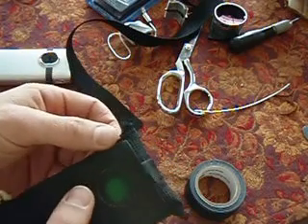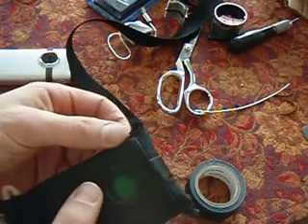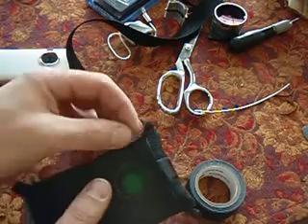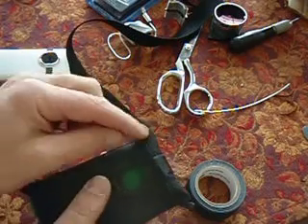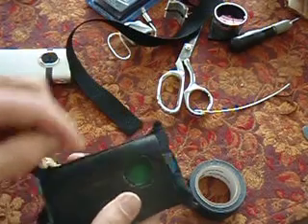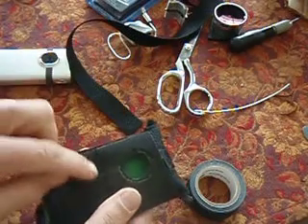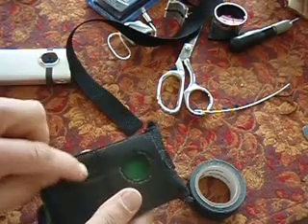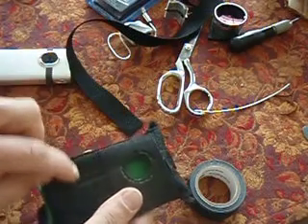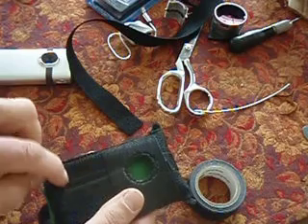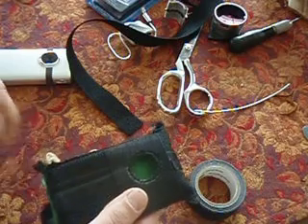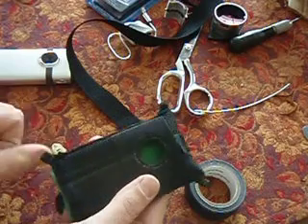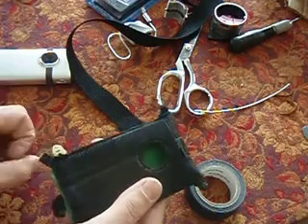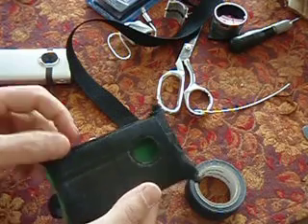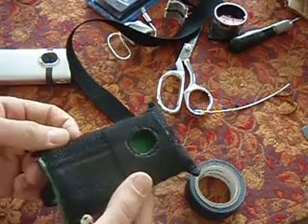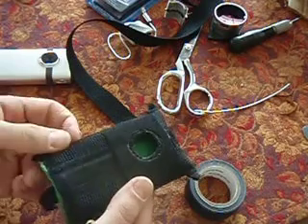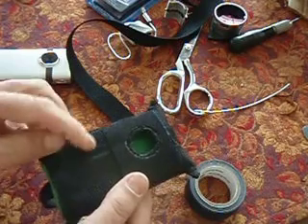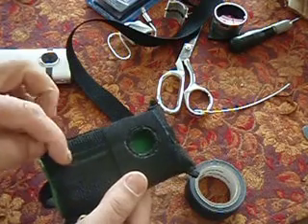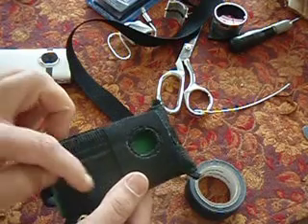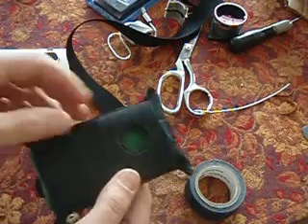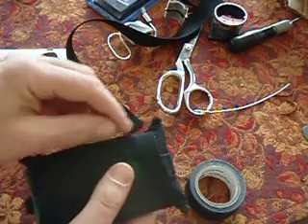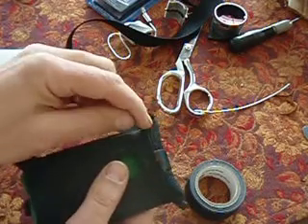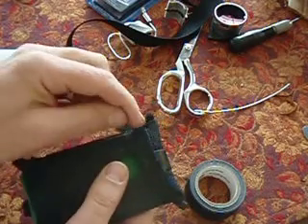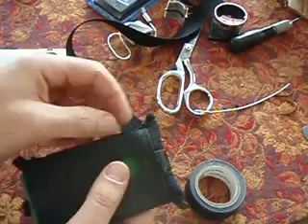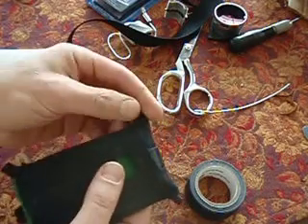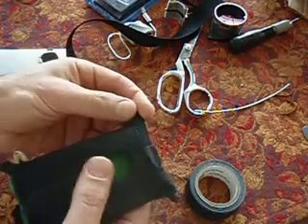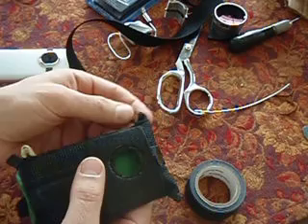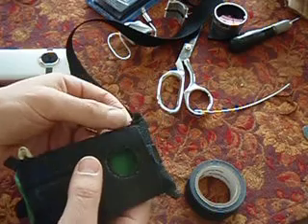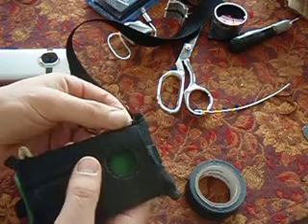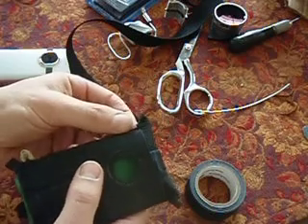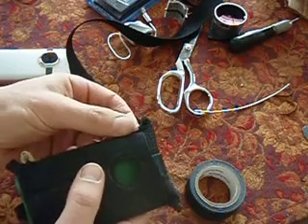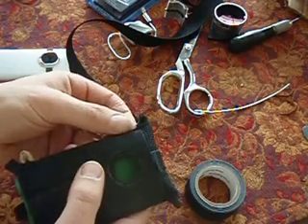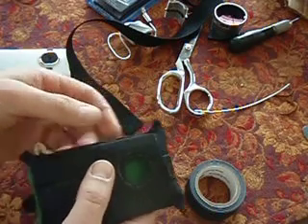These are all done with just a zig-zag stitch. This one is wider and this is narrower, but they're the same tightness and closeness.